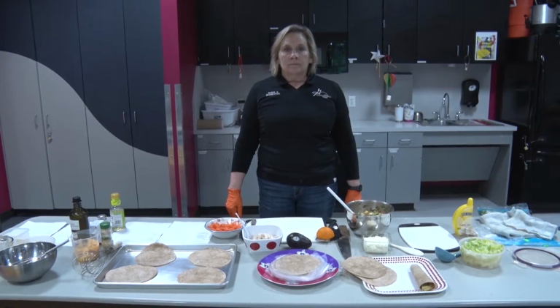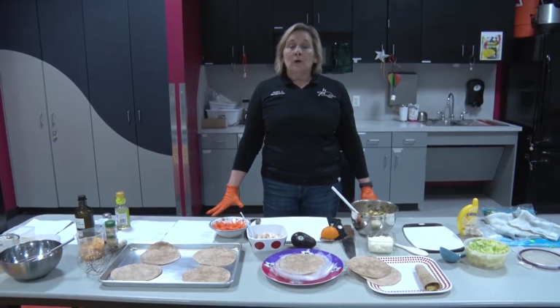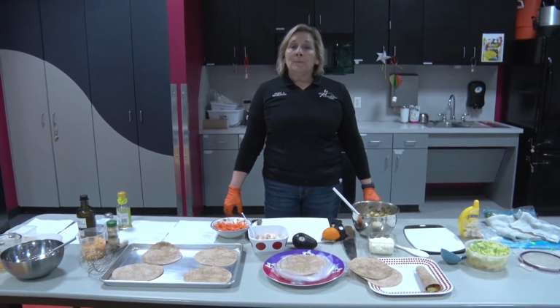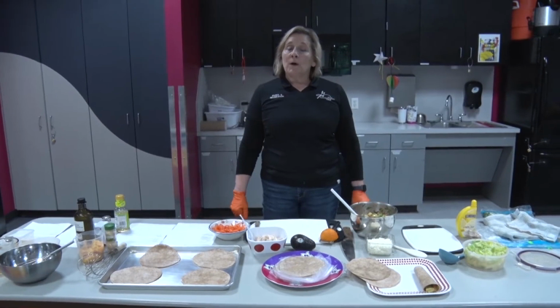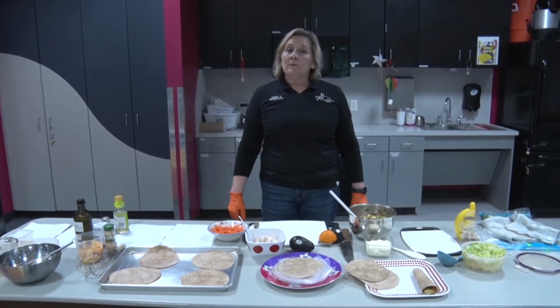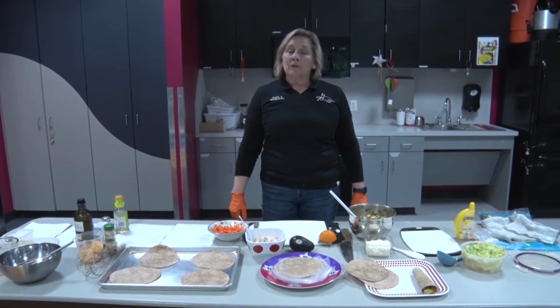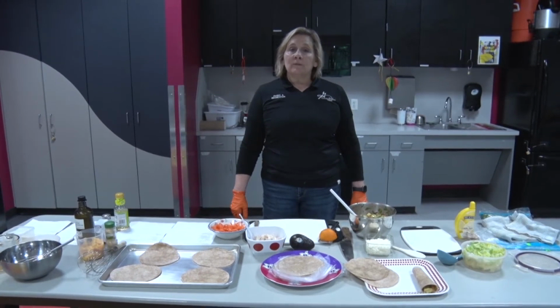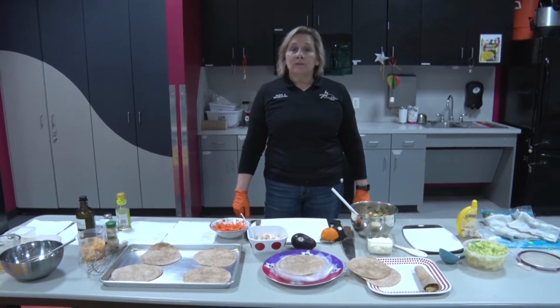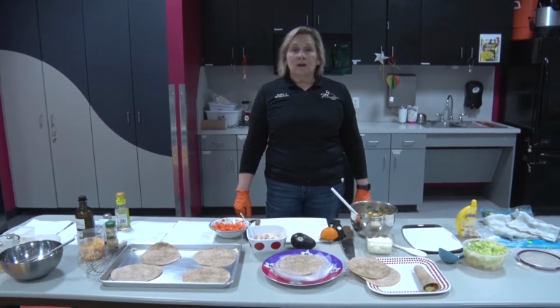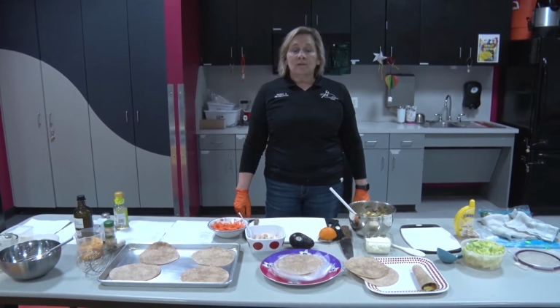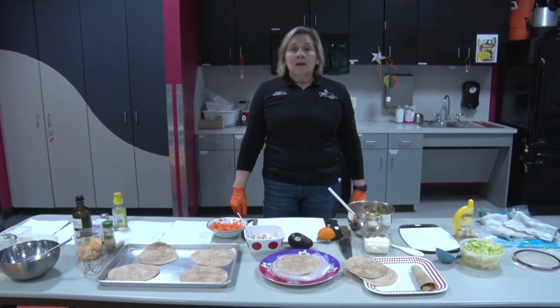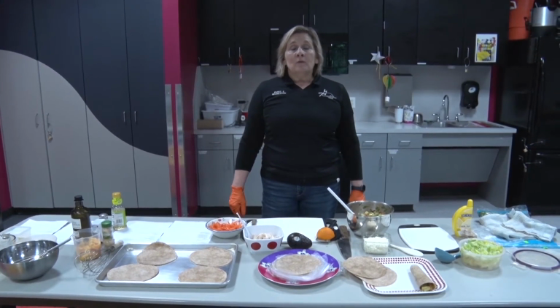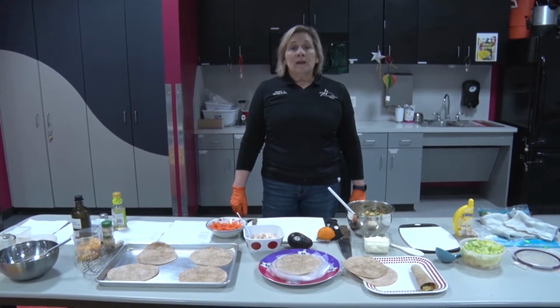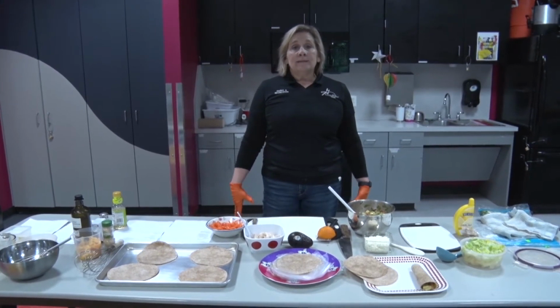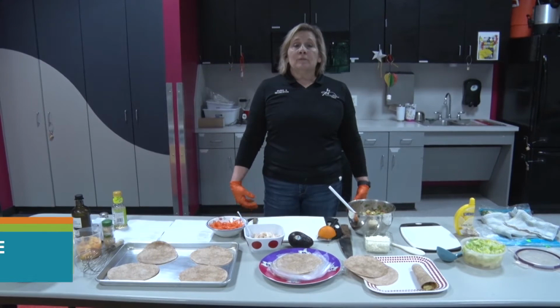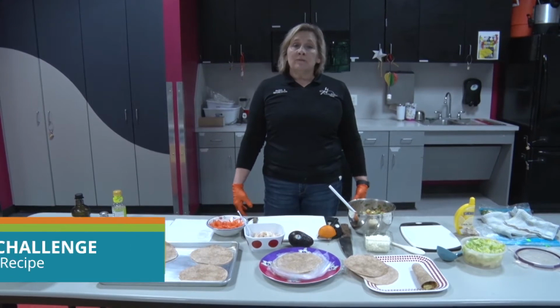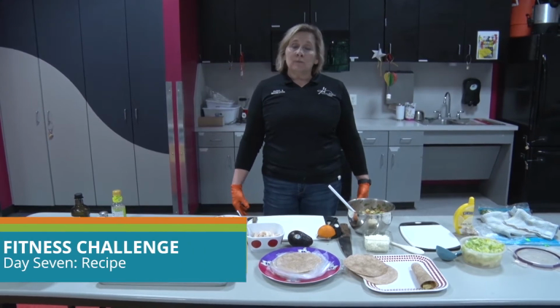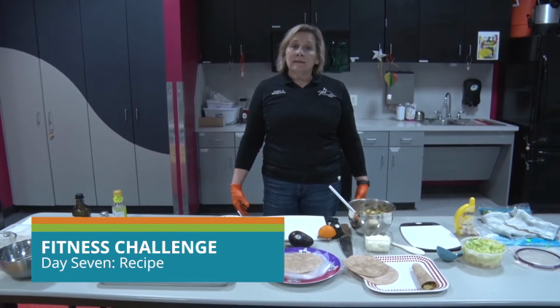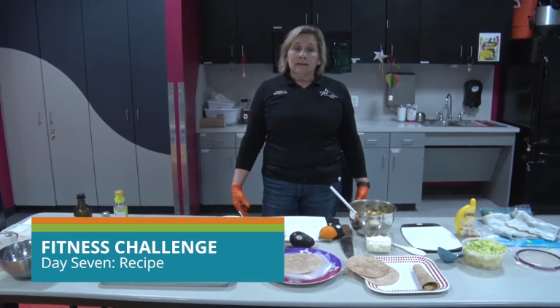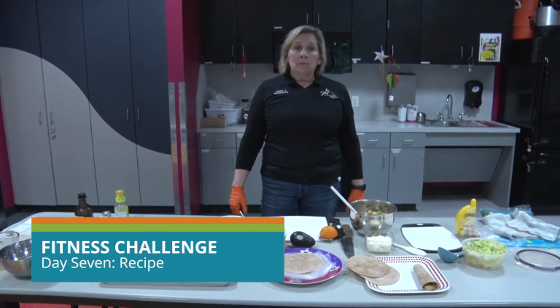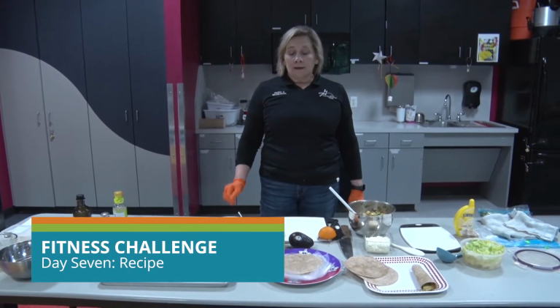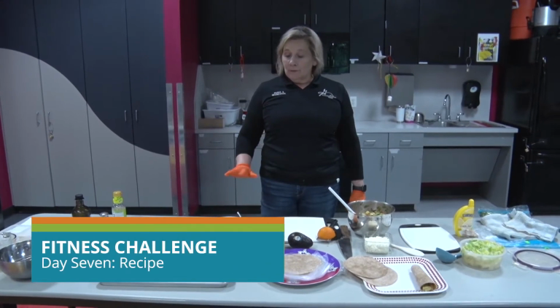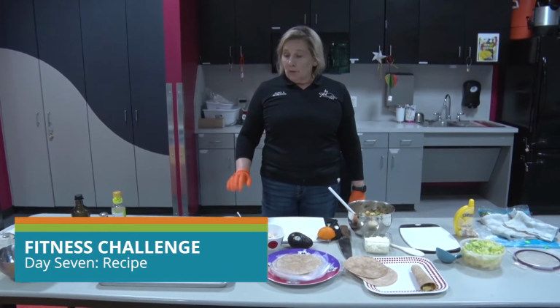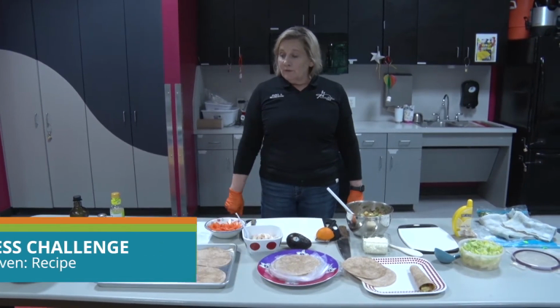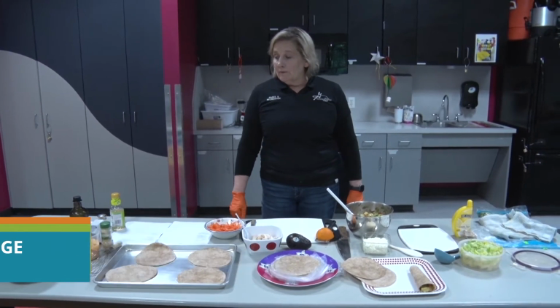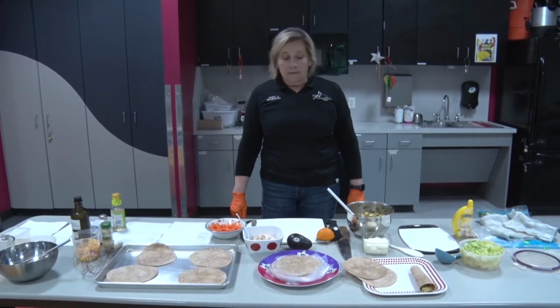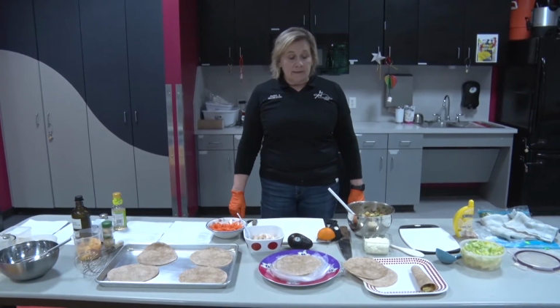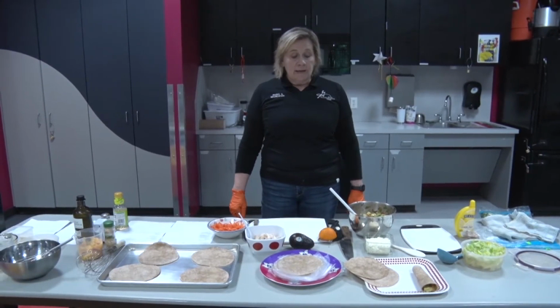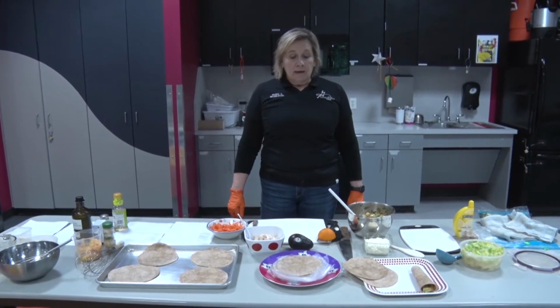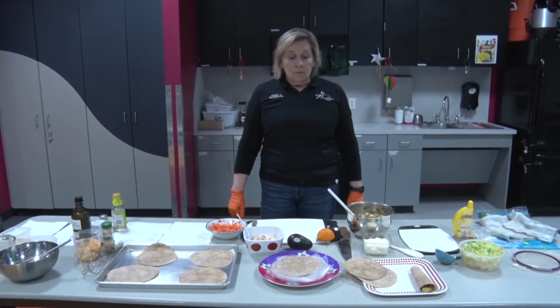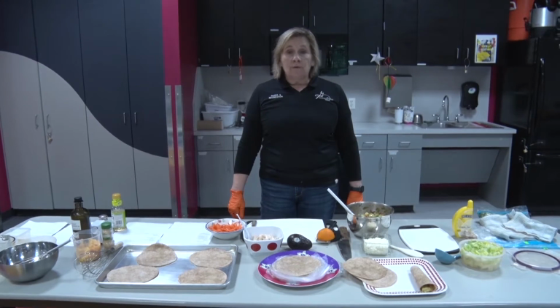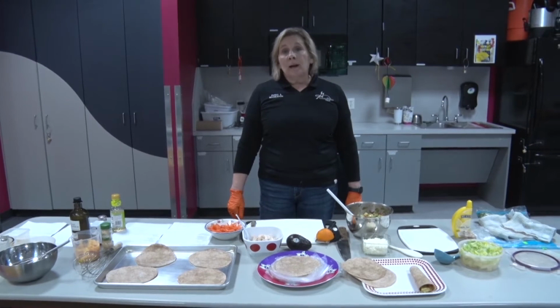Hello, welcome to Shelter-in-Place Fitness Challenge. For today's fruit and vegetable idea, we're adding a little bit of protein to one of our items today — we're going to do some wraps.